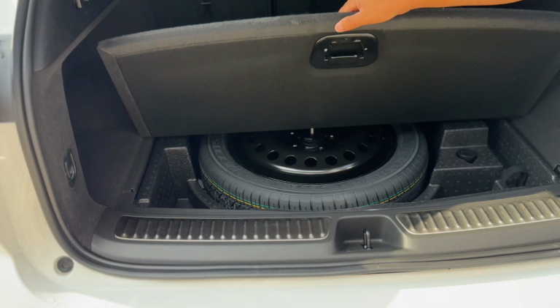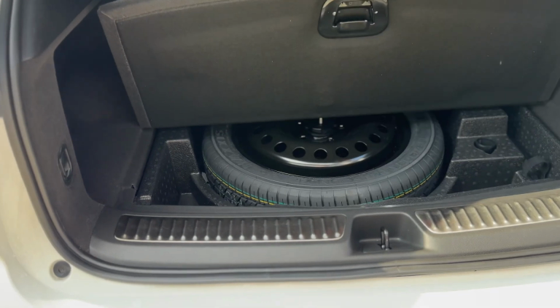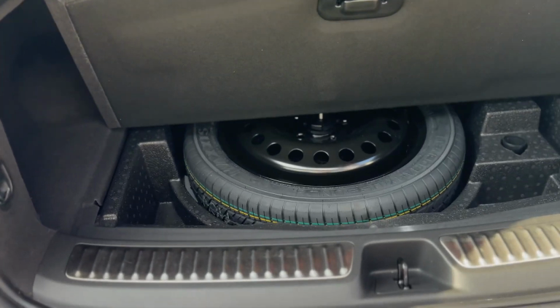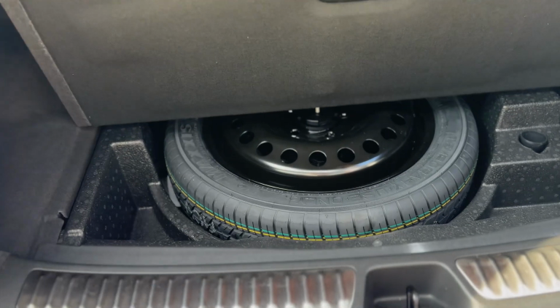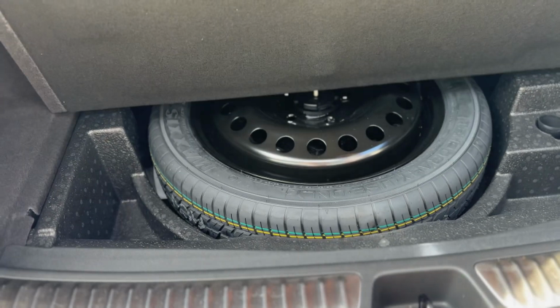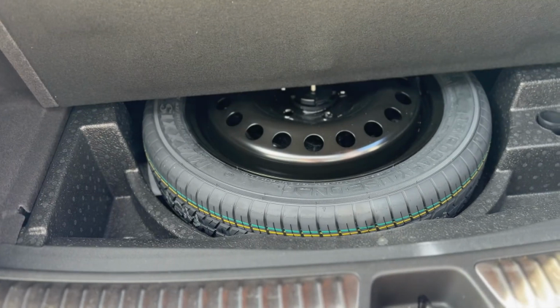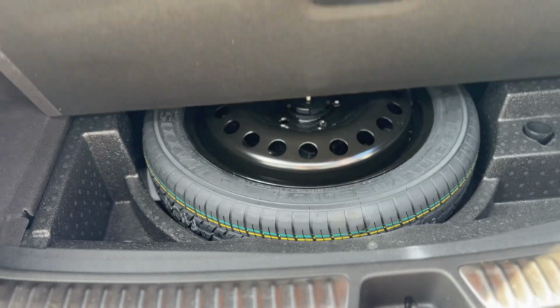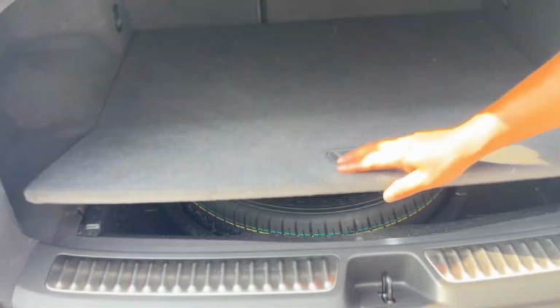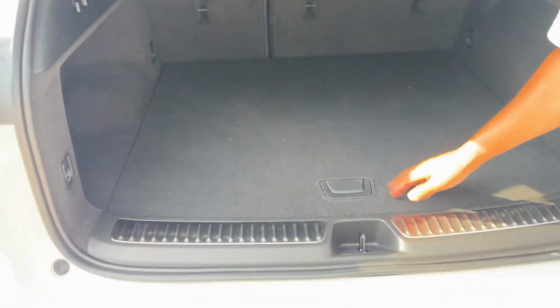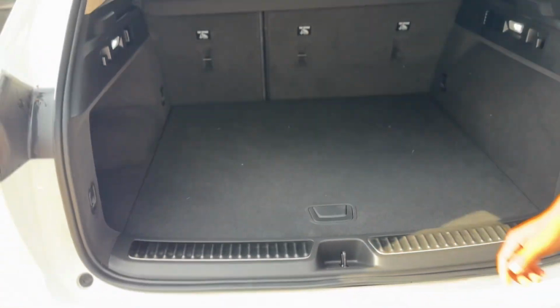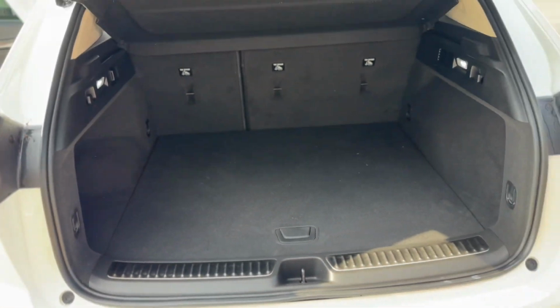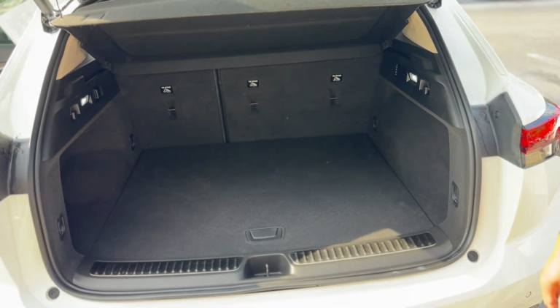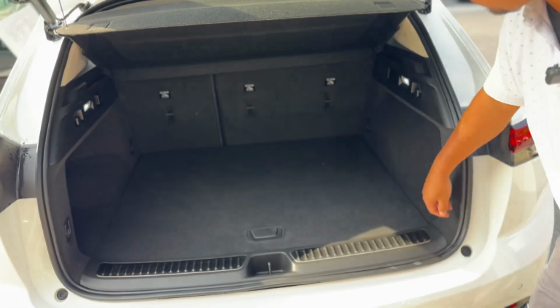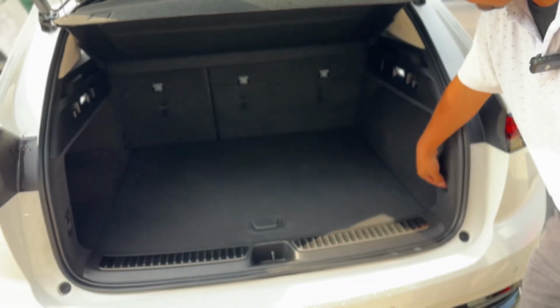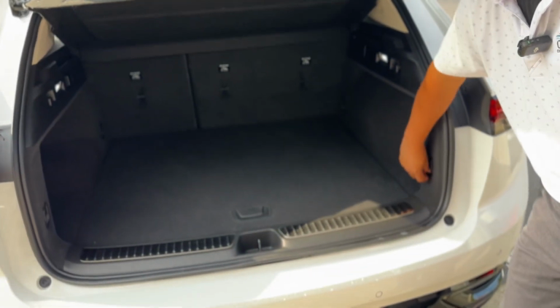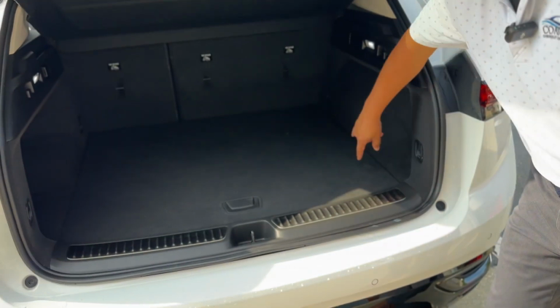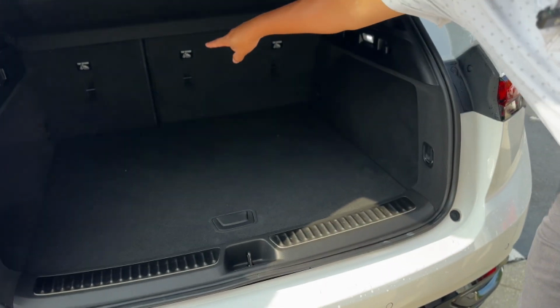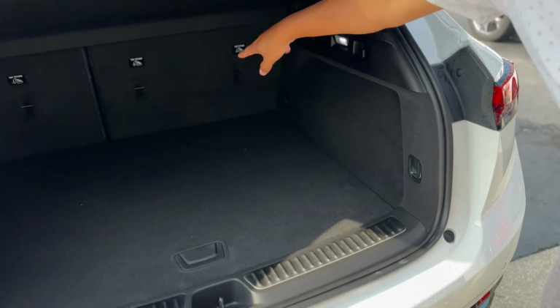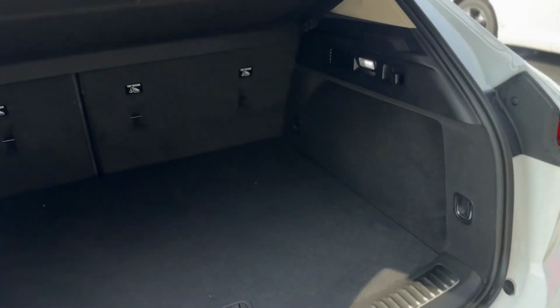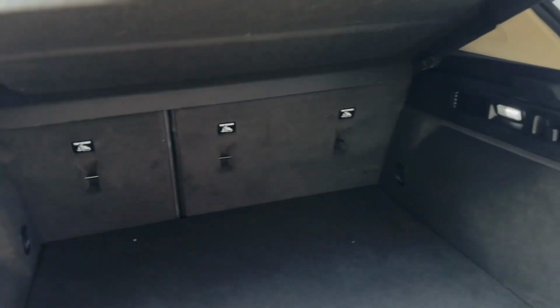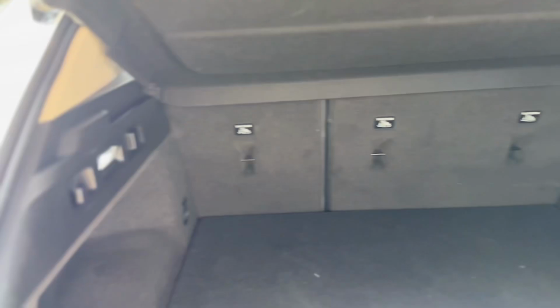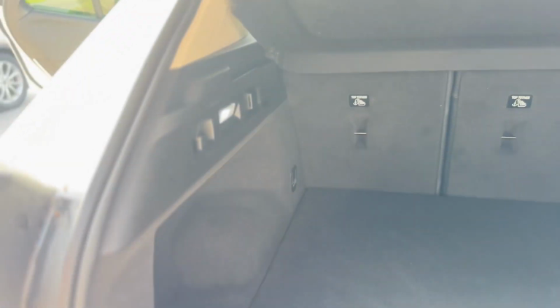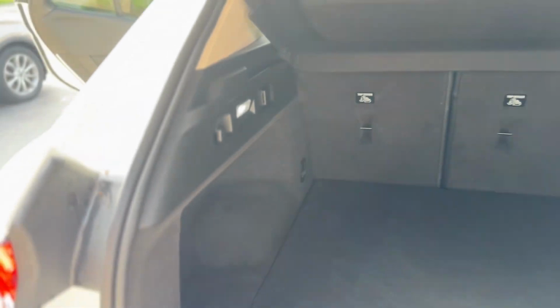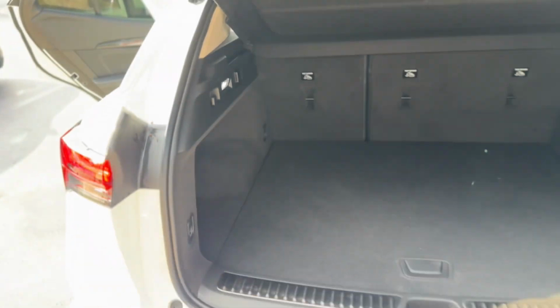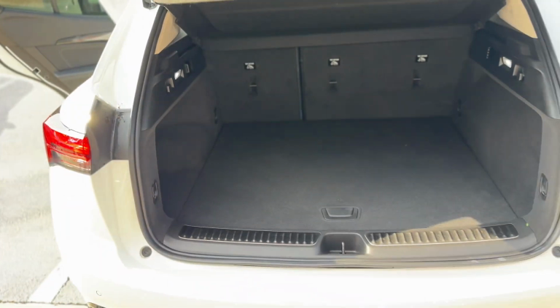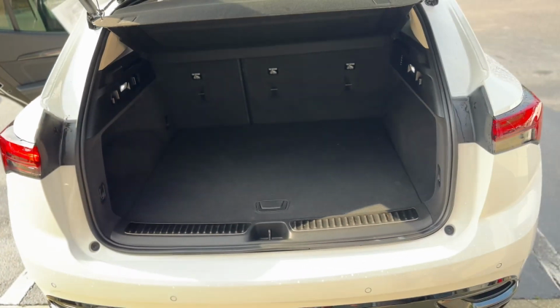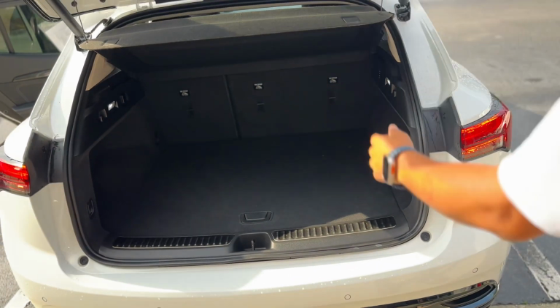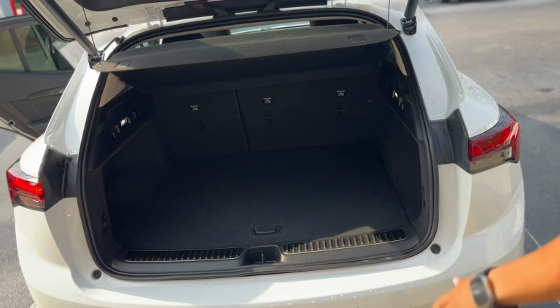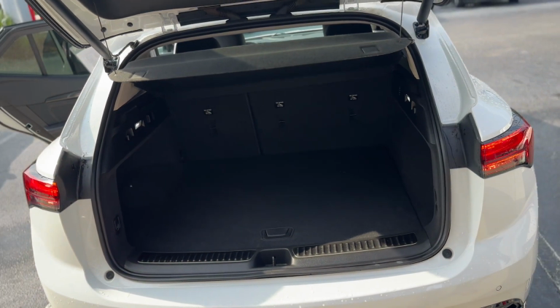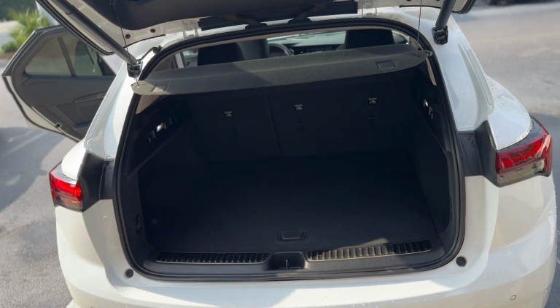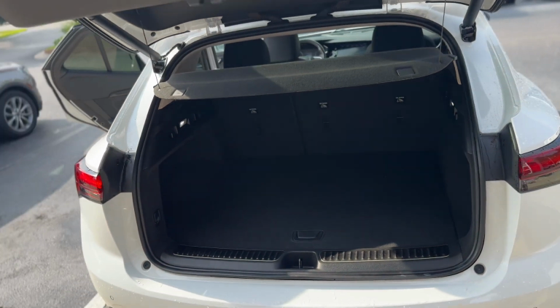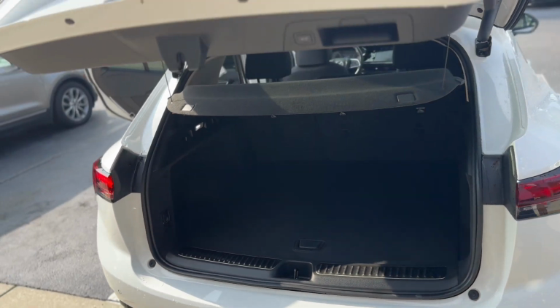You do have a spare tire, which is becoming more and more rare in vehicles today. There are tie-down hooks and 60/40 split rear seats. The liftgate is programmable, so you can actually adjust it to just about any height that you like.